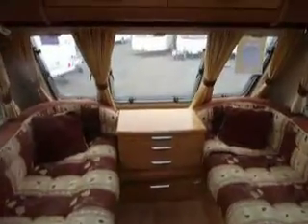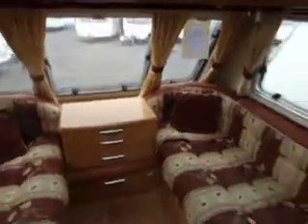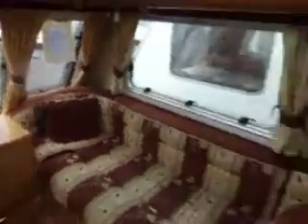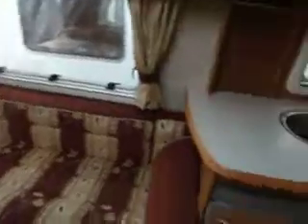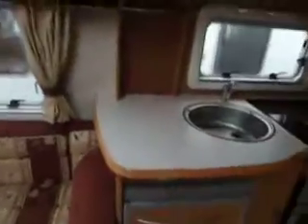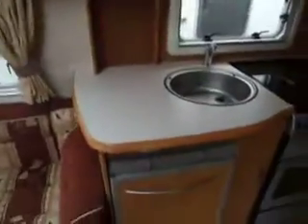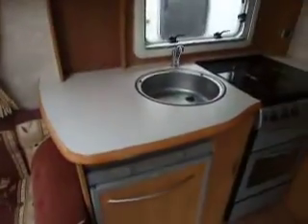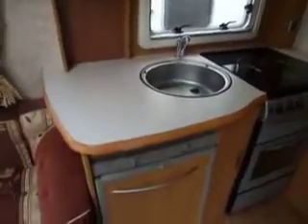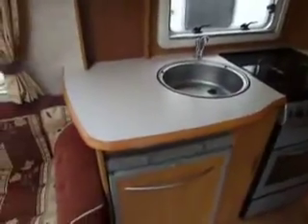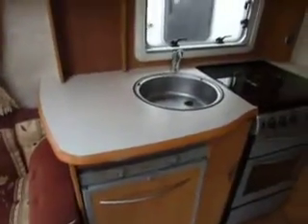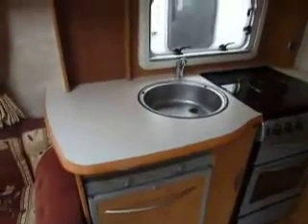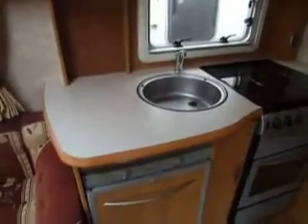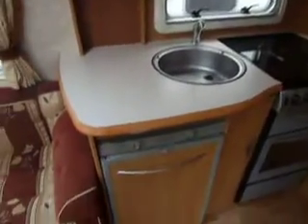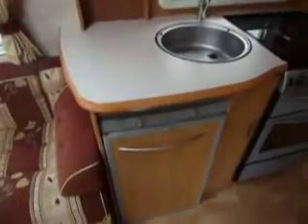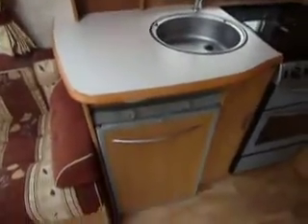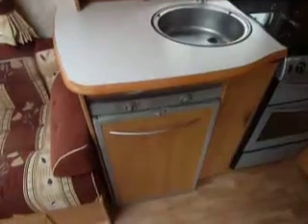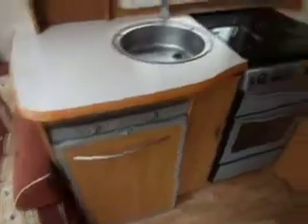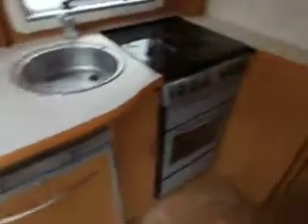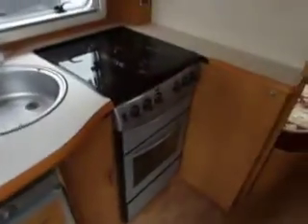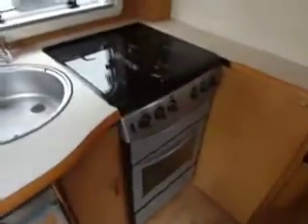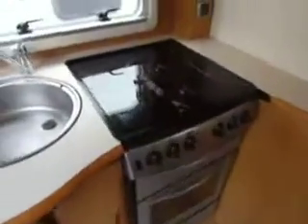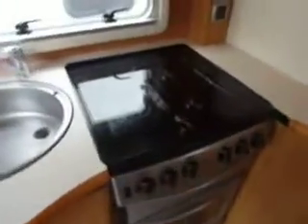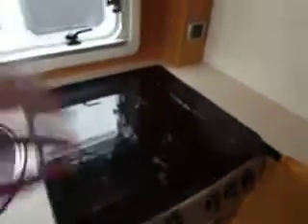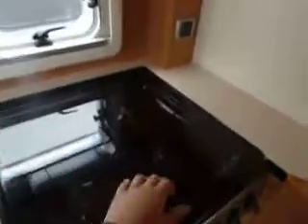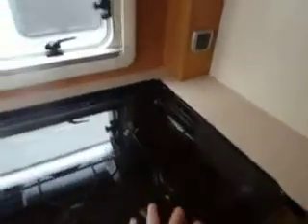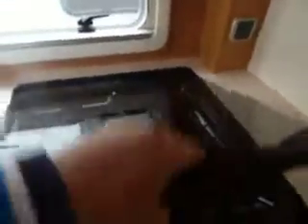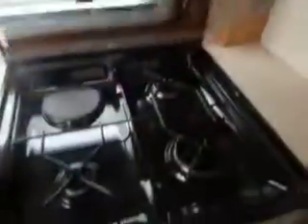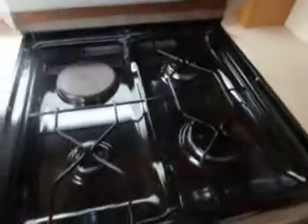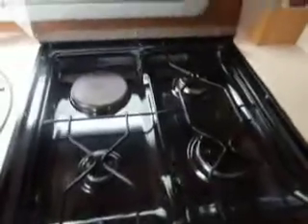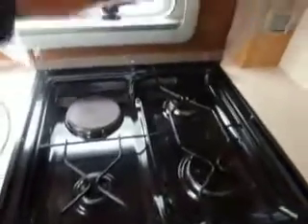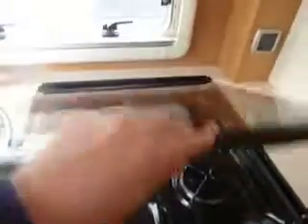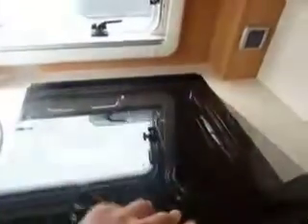Going into the galley area, we've got a nice worktop area with the sink, a full-size fridge with the oven, grill, and of course three gas burners and one electric hob.